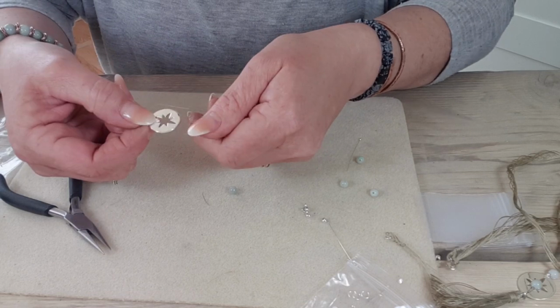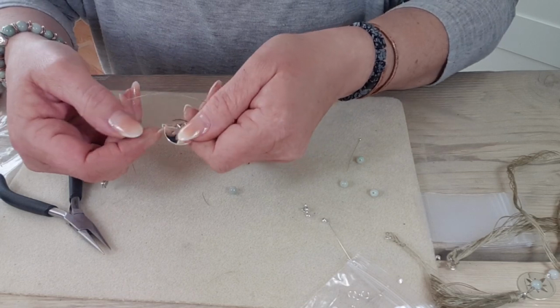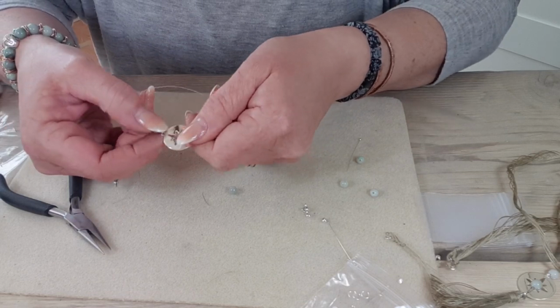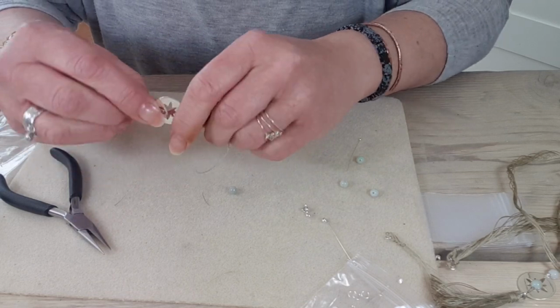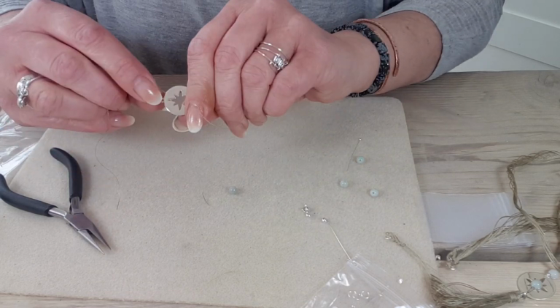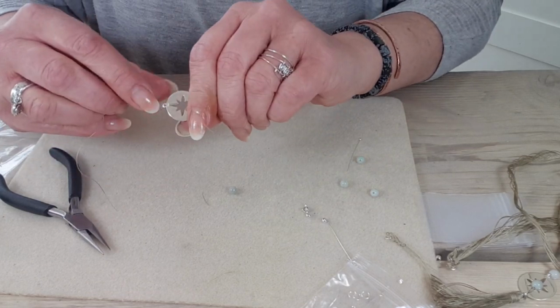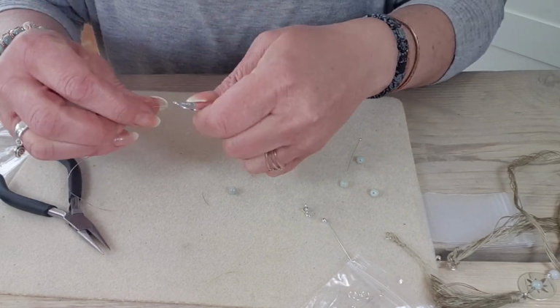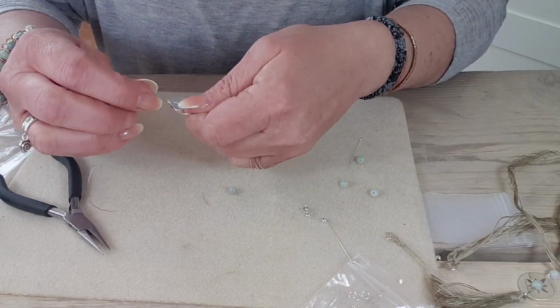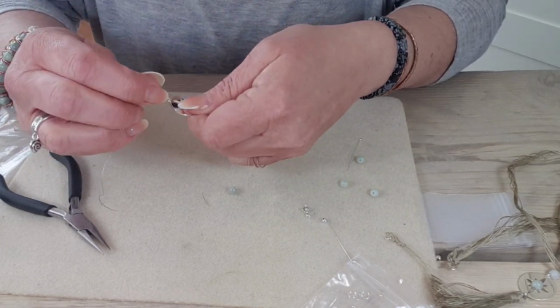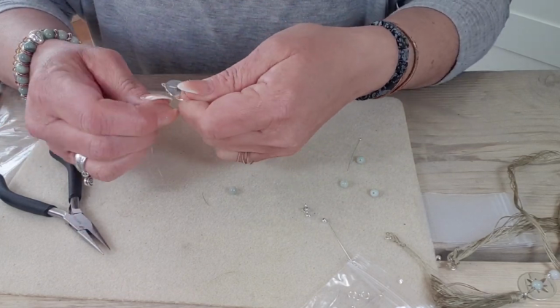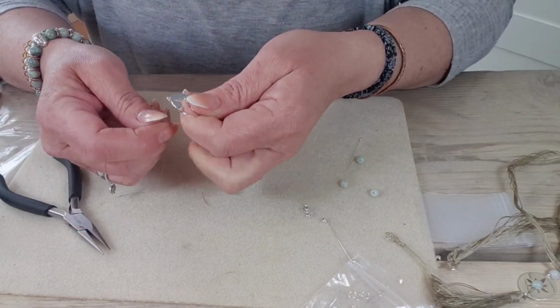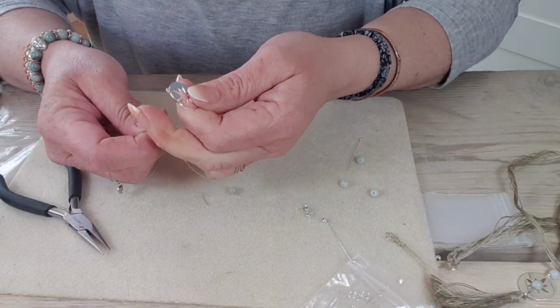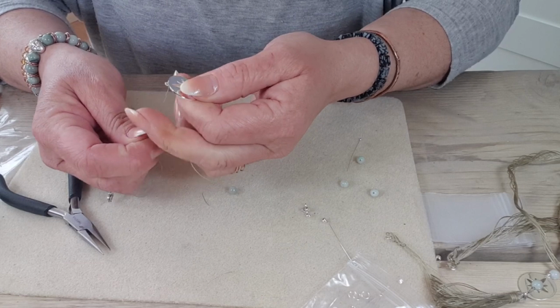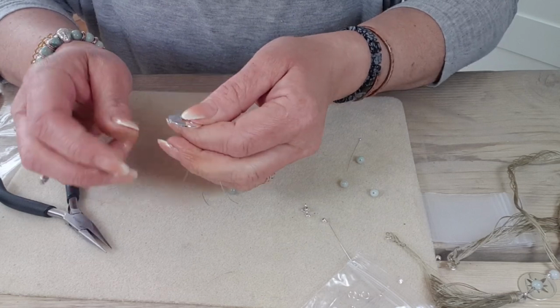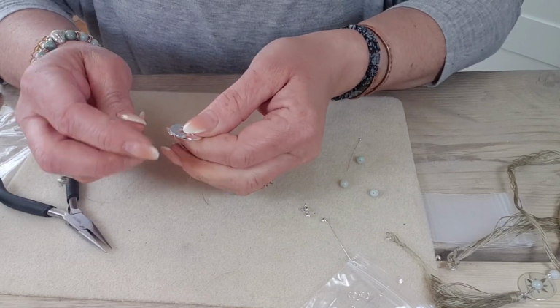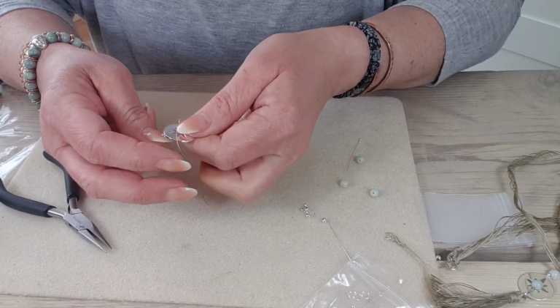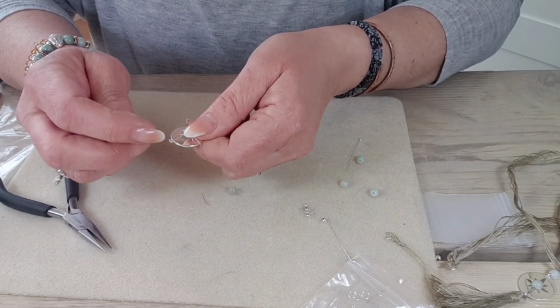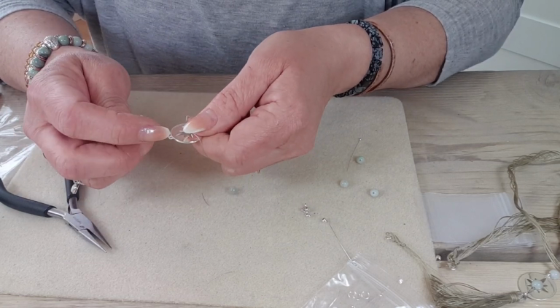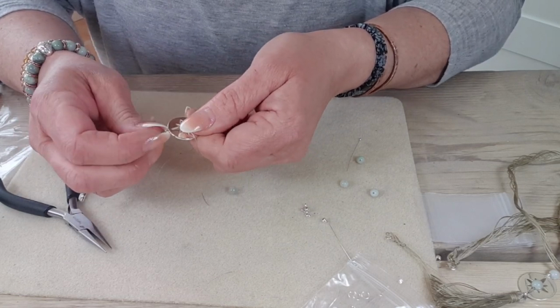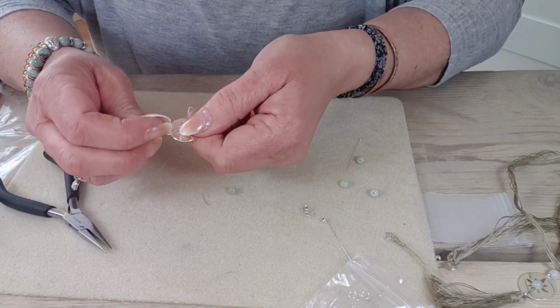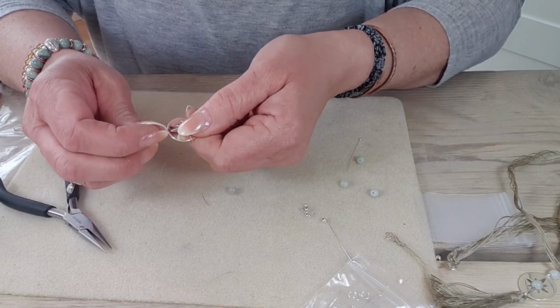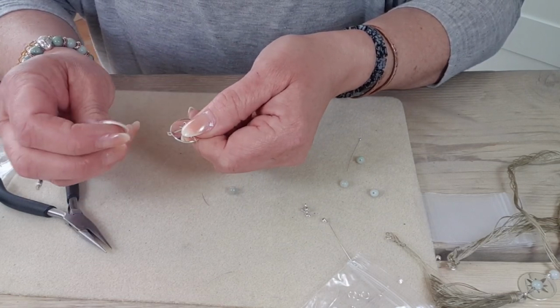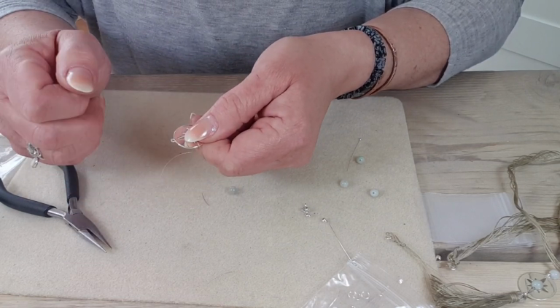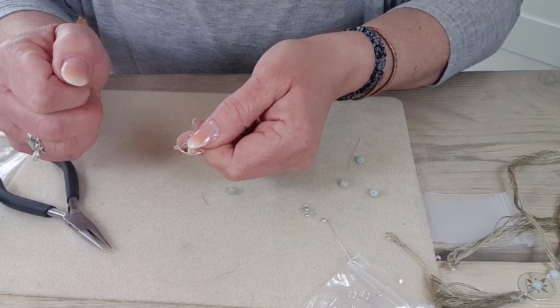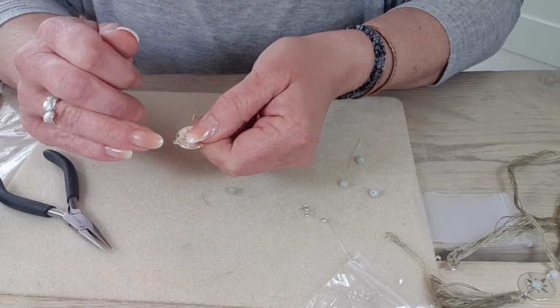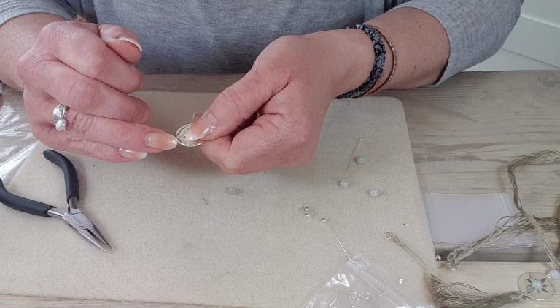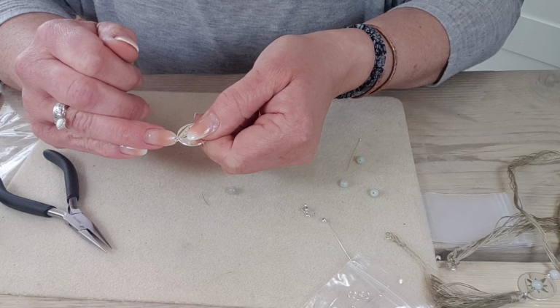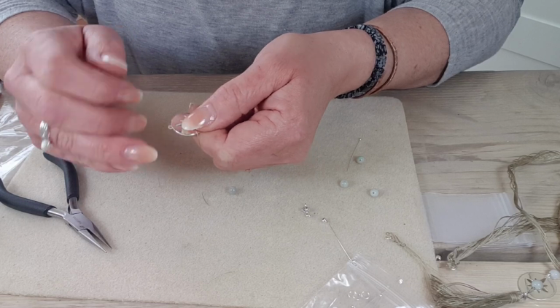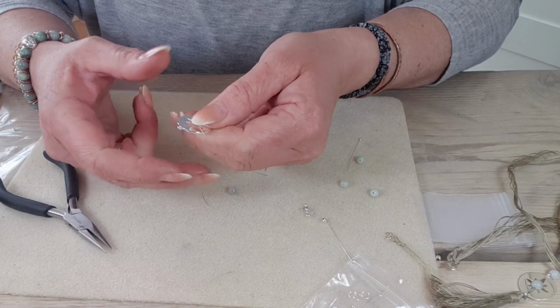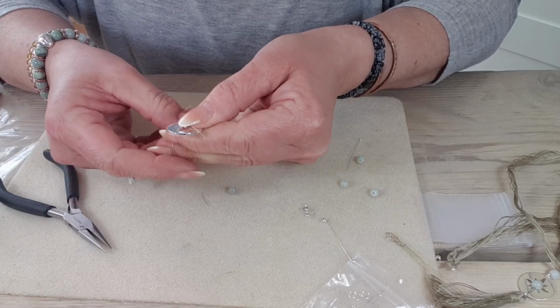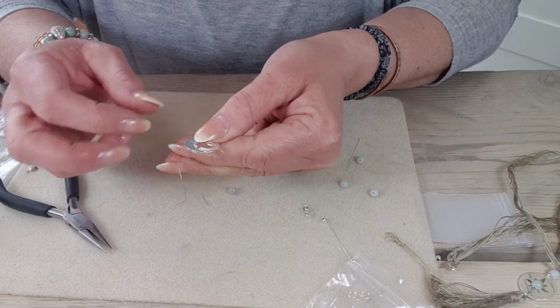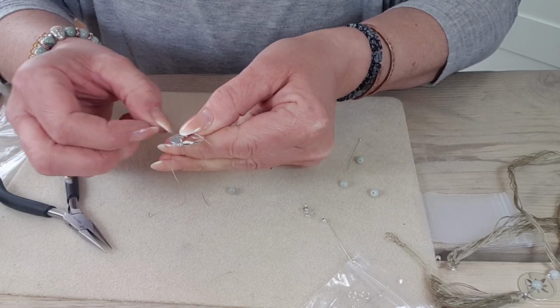Find the front — there's a front and a back because the back has a hallmark. So find the front, hook the thread around — not through, just around the little bale area at the top.